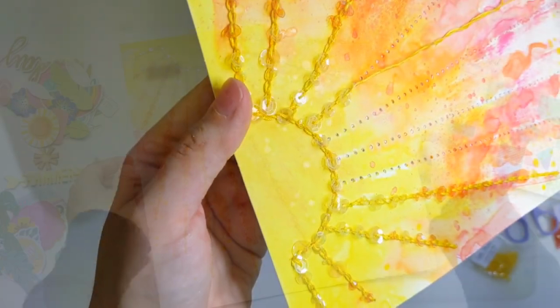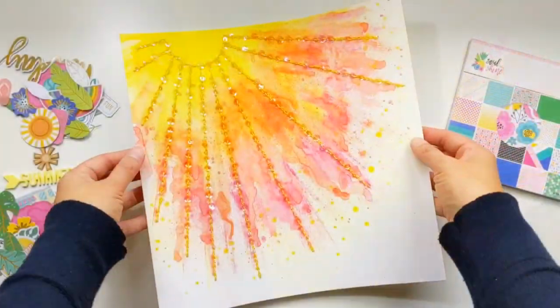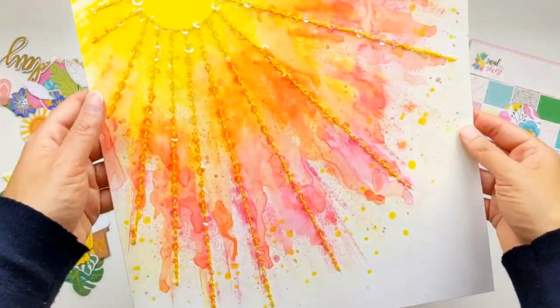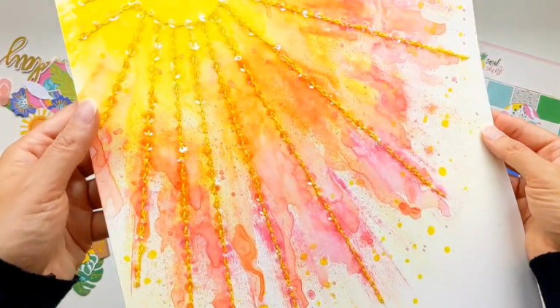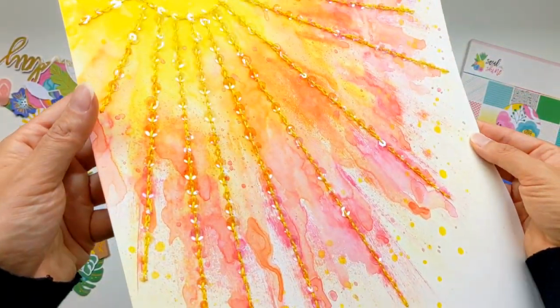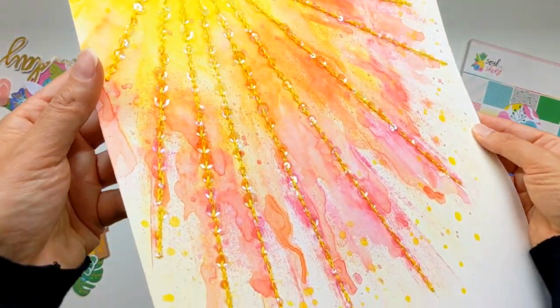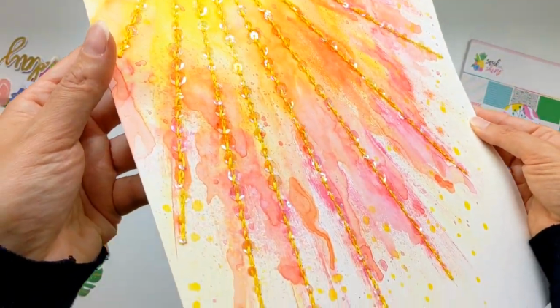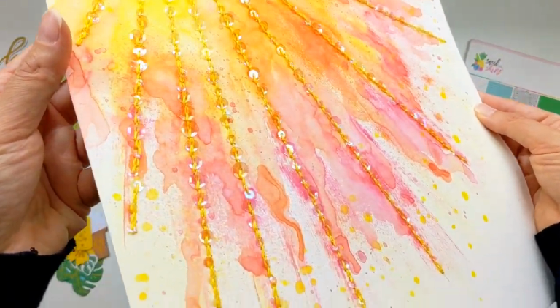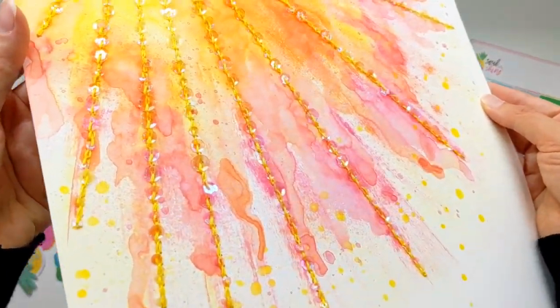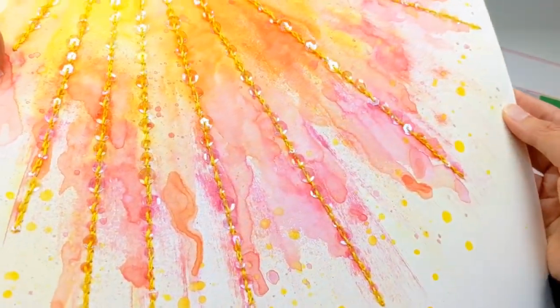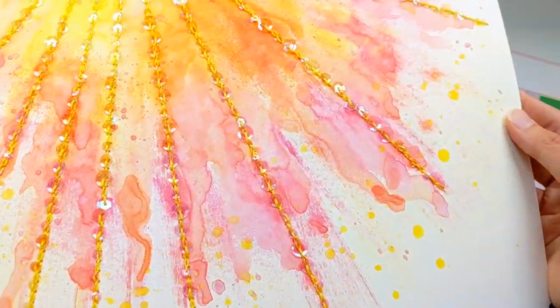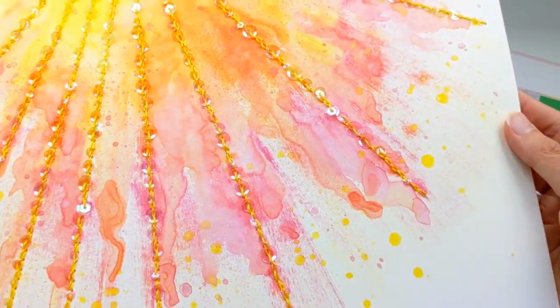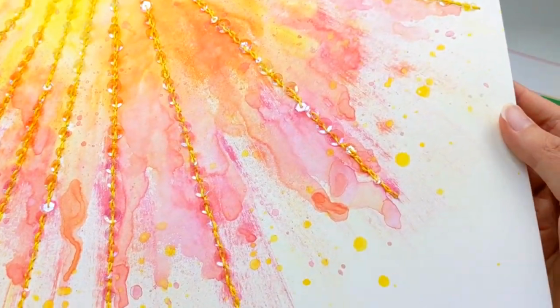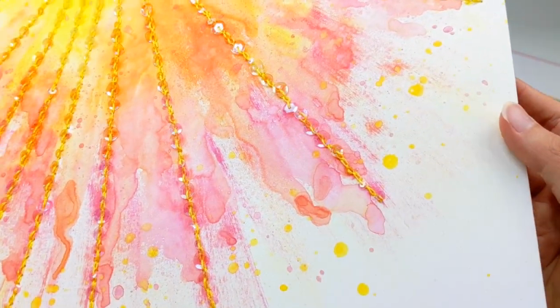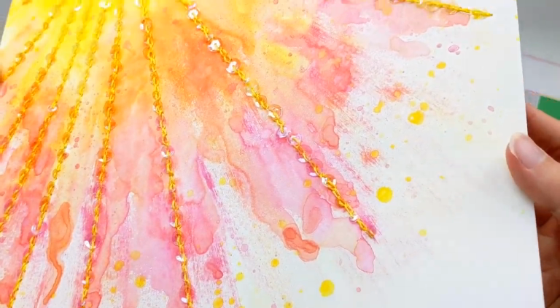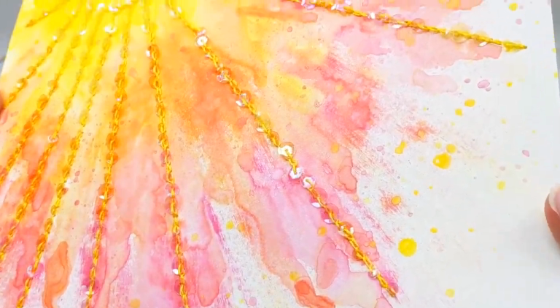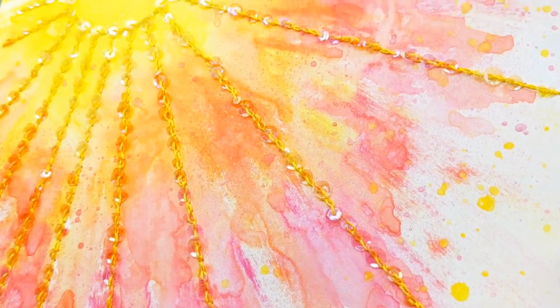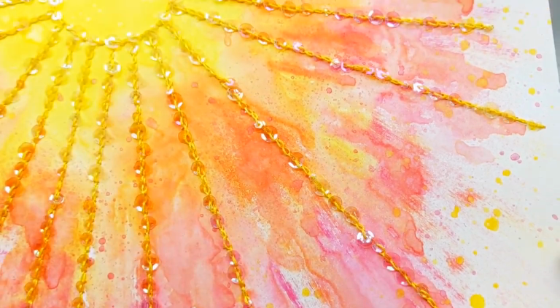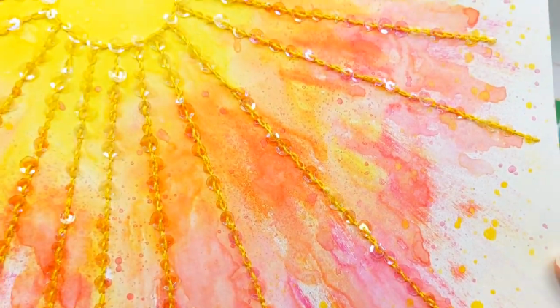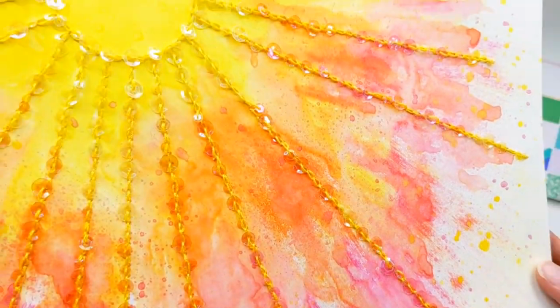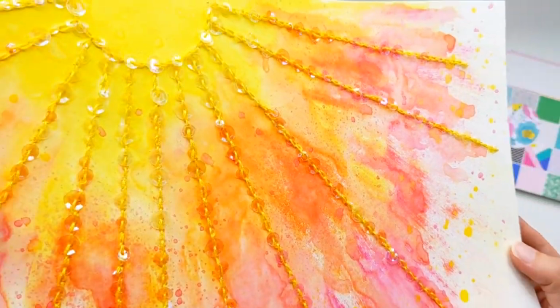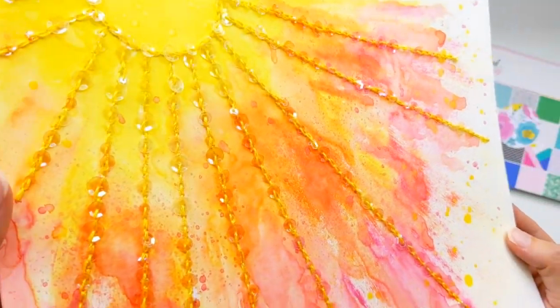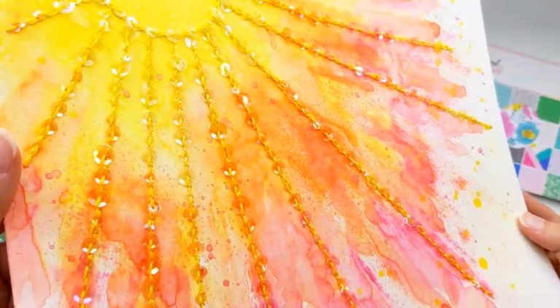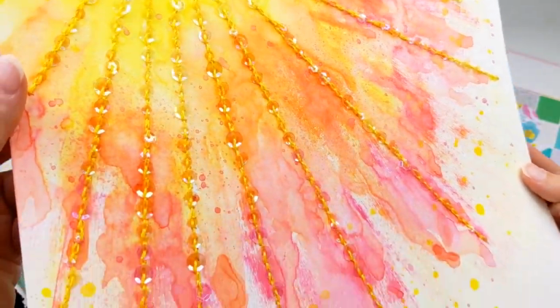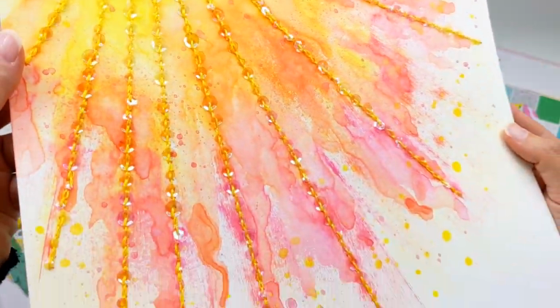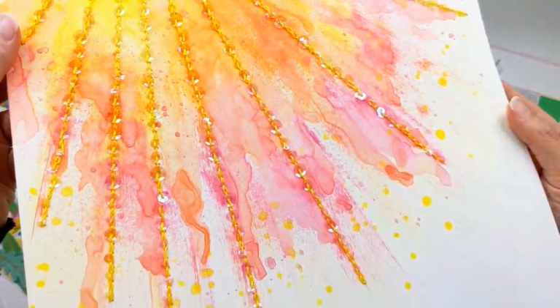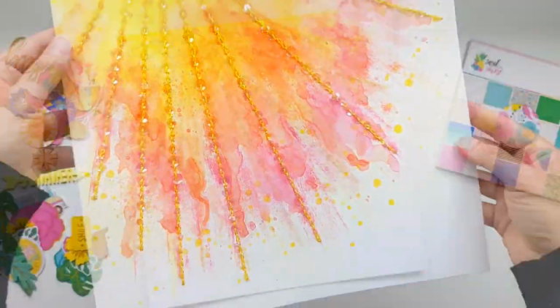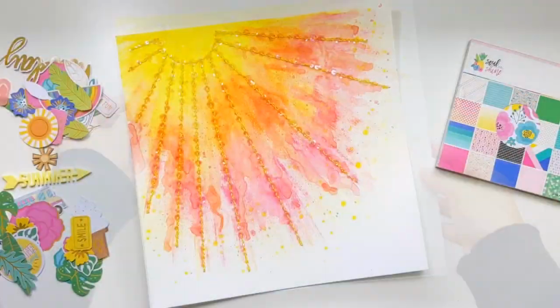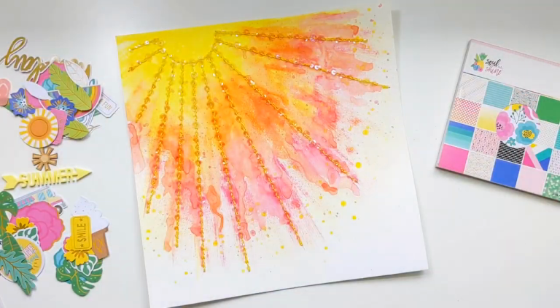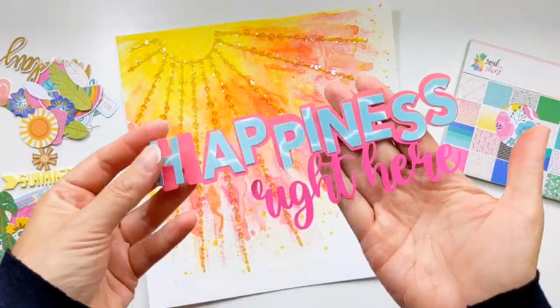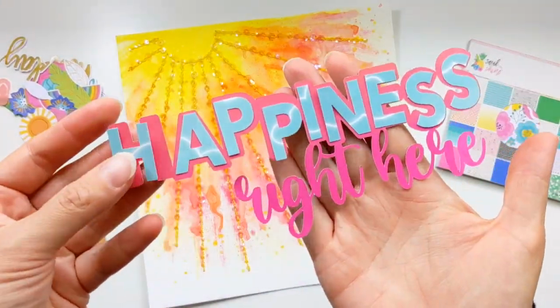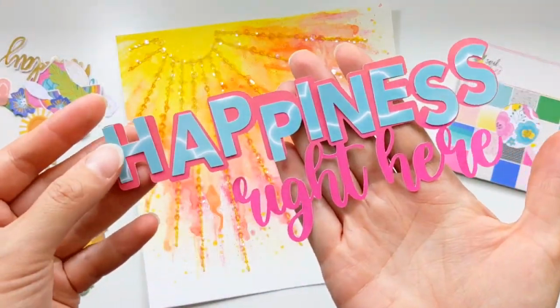And that is all my stitching complete. It did take quite some time but I'm really happy with all those shimmery sequins.